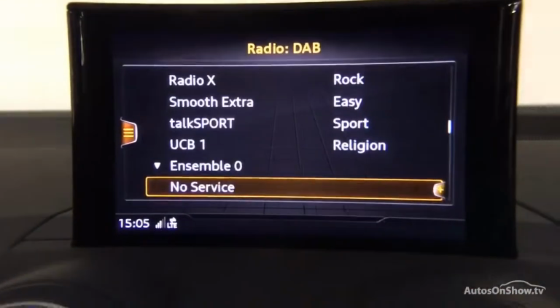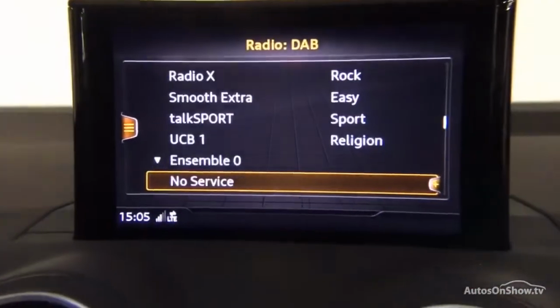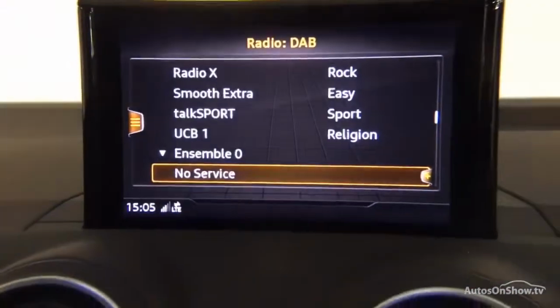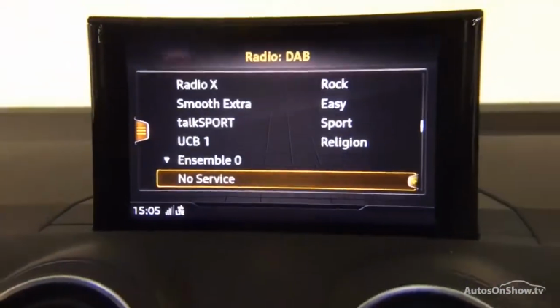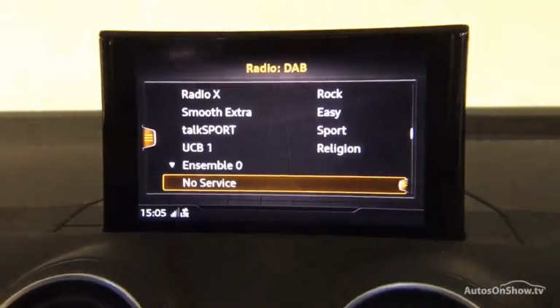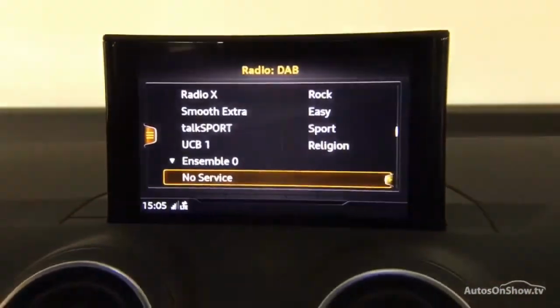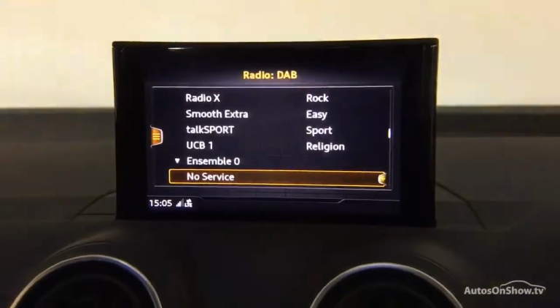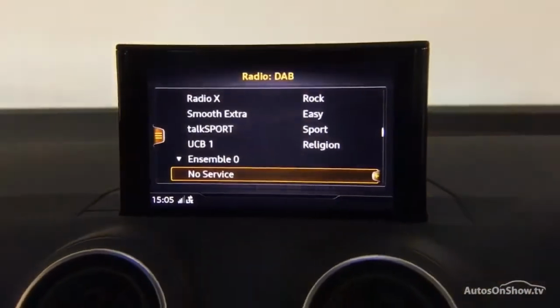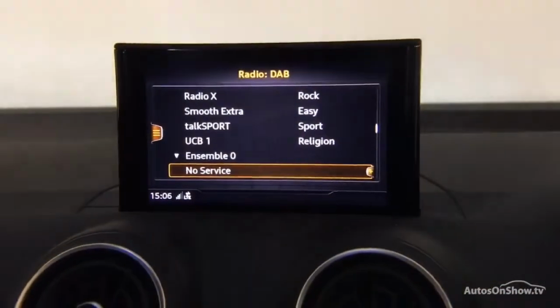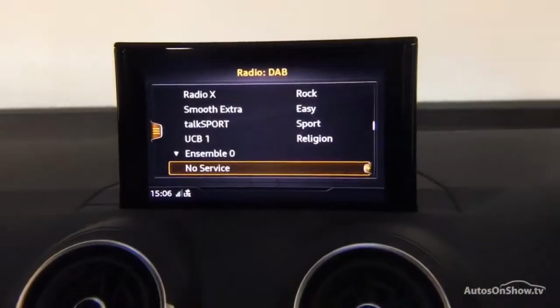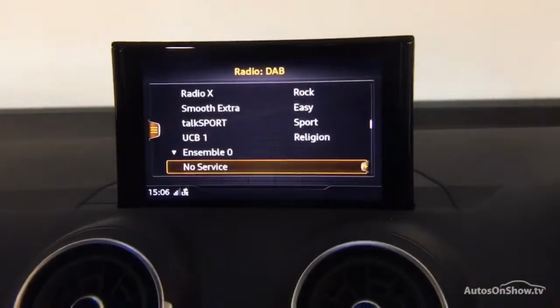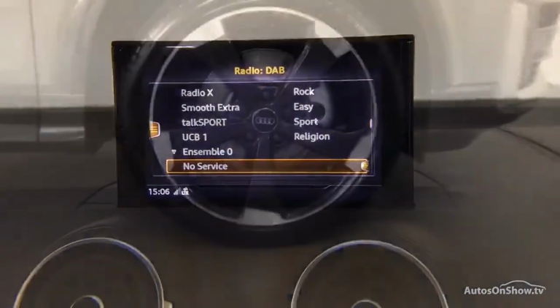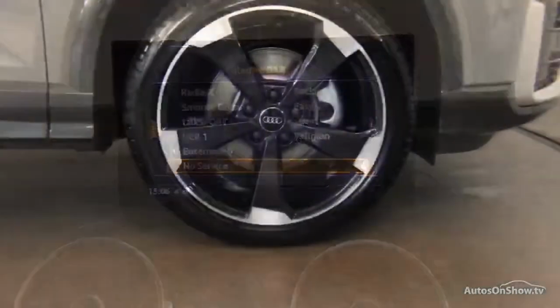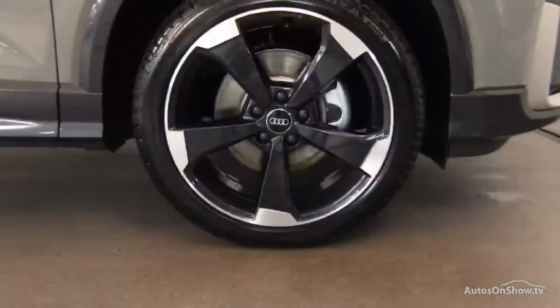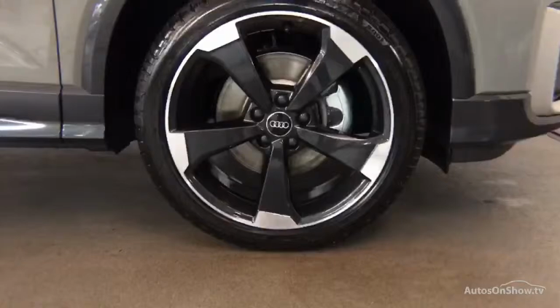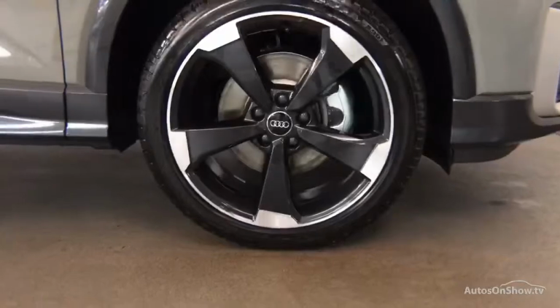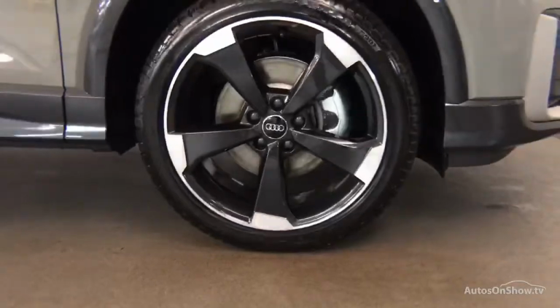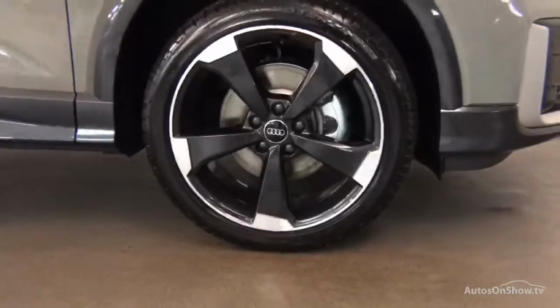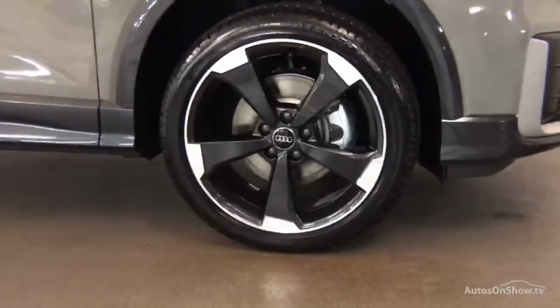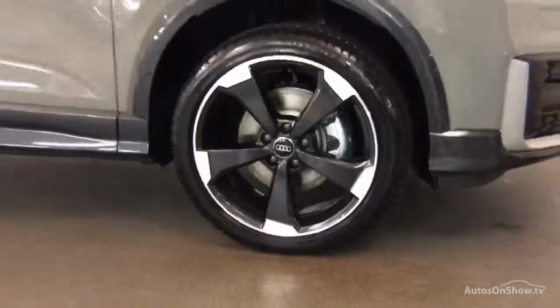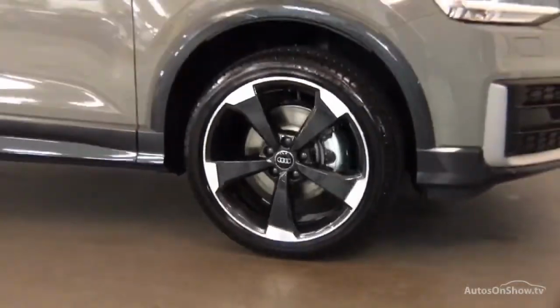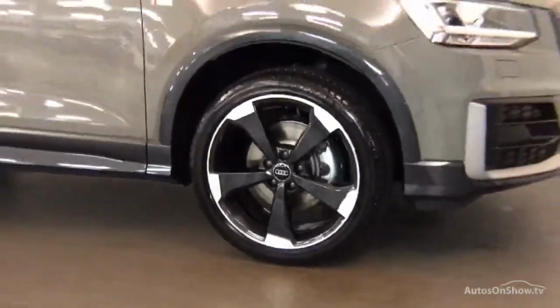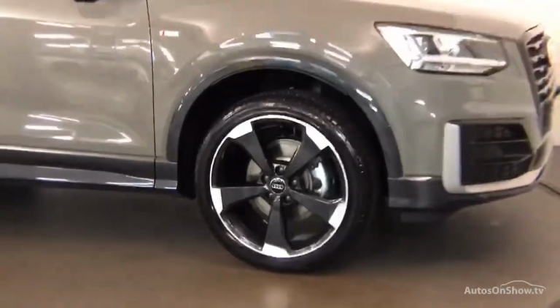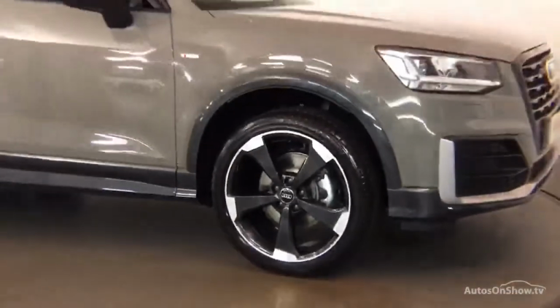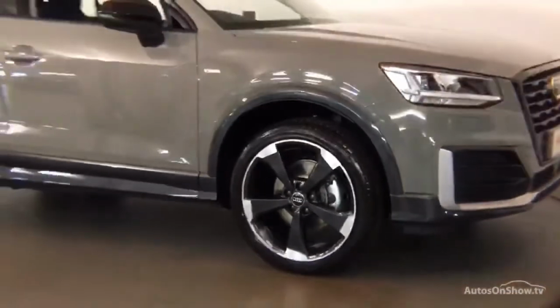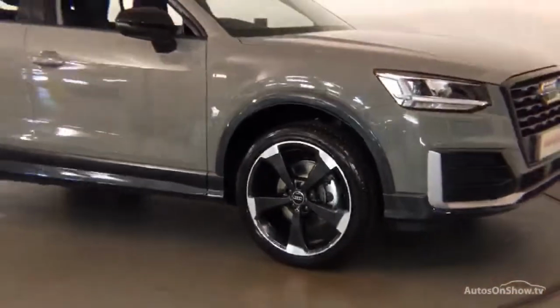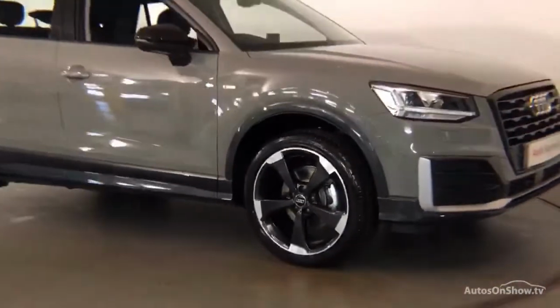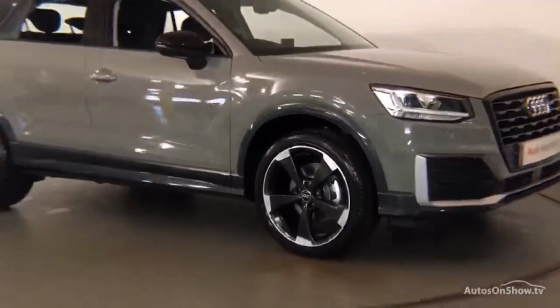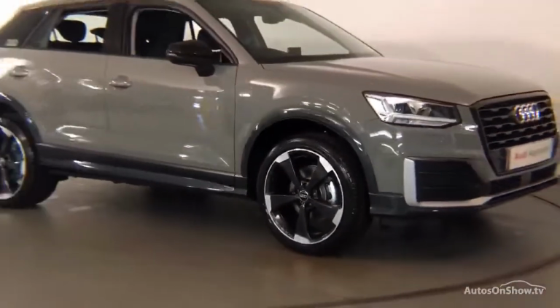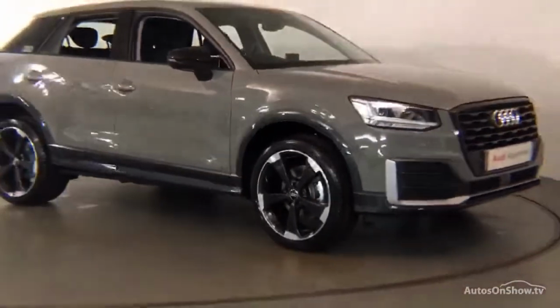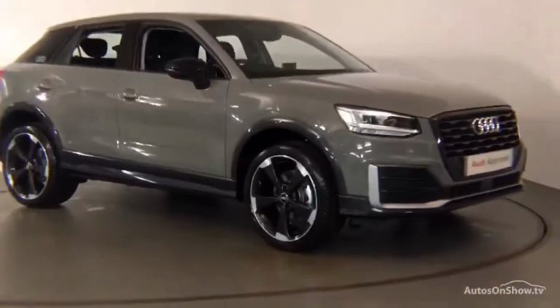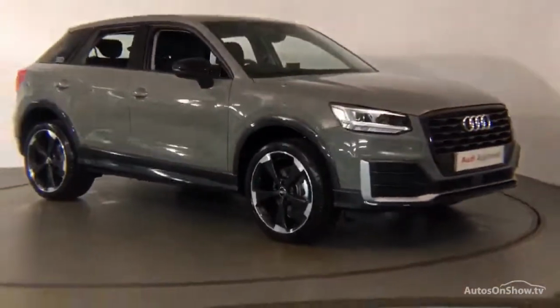Our team of business managers are here to provide assistance on a range of simple financing options tailored to suit every individual — all ensuring there are no distractions from the thrill of driving your new purchase.